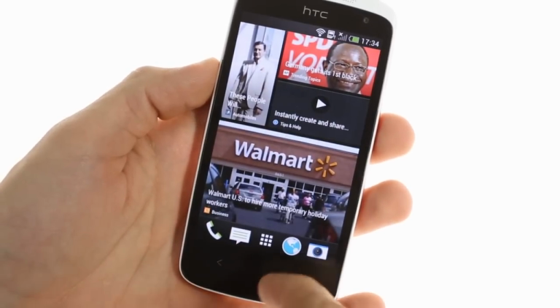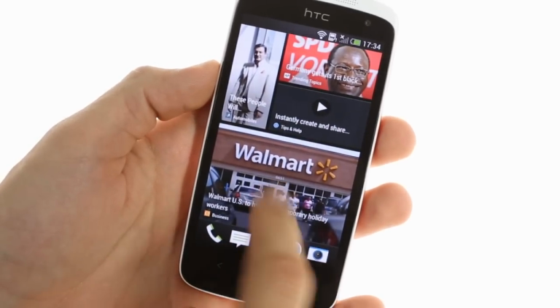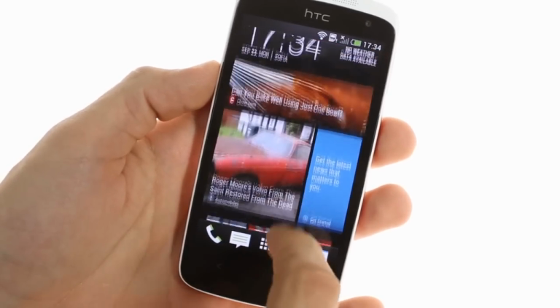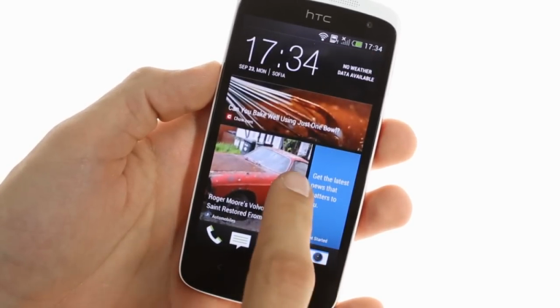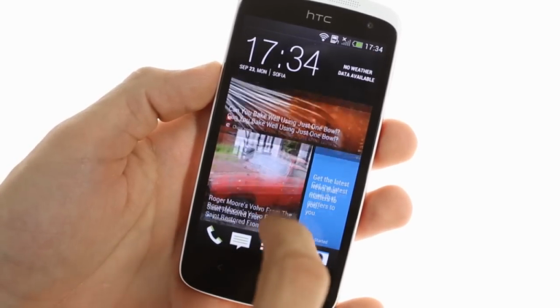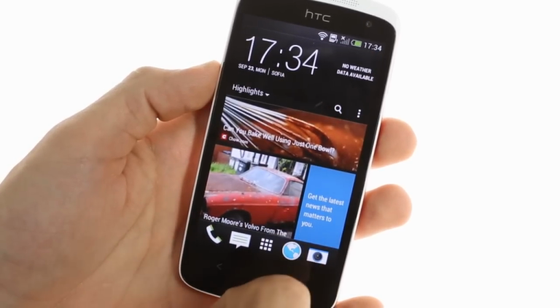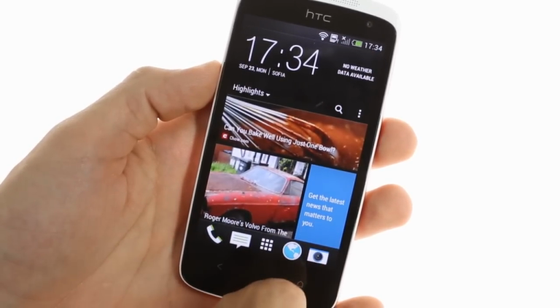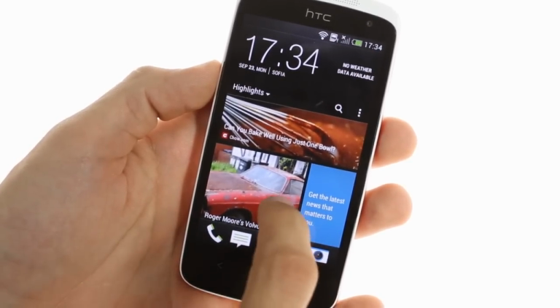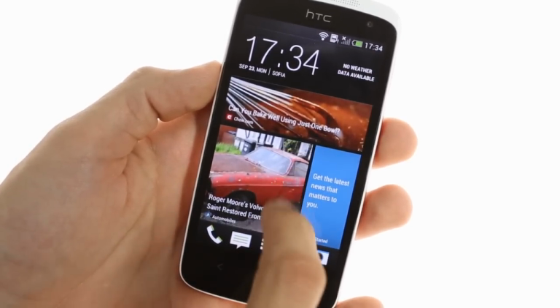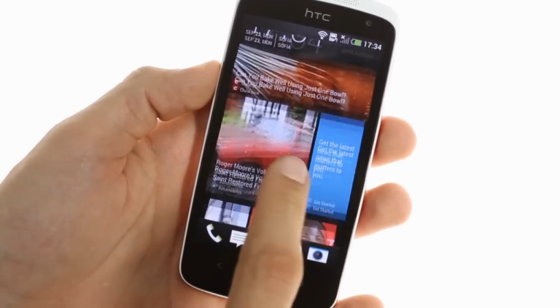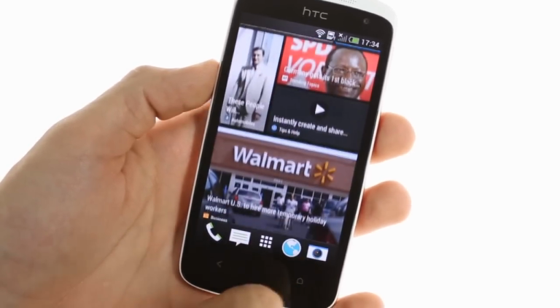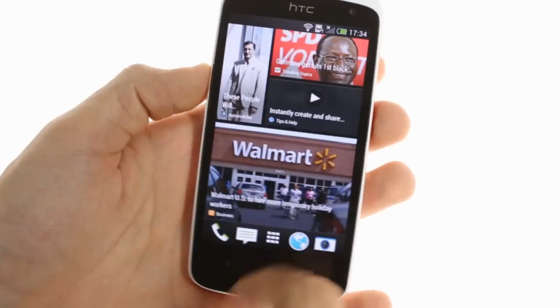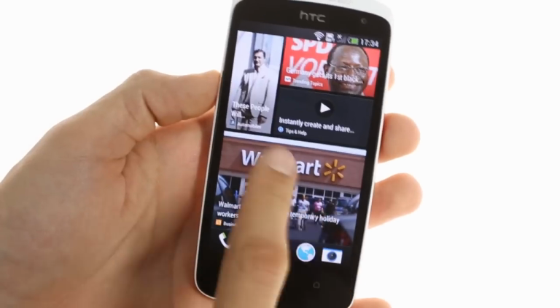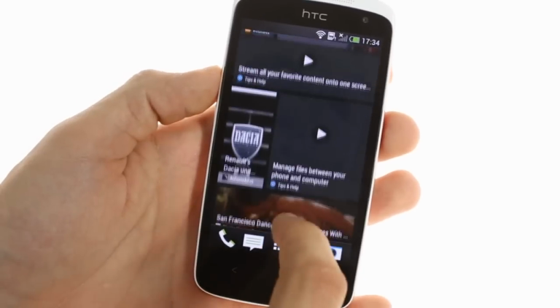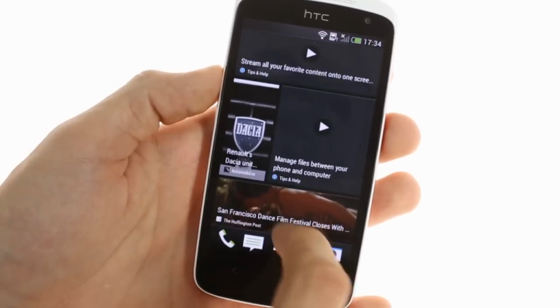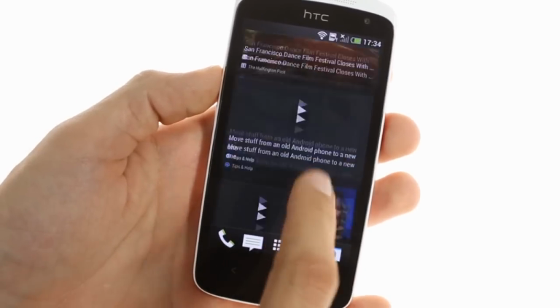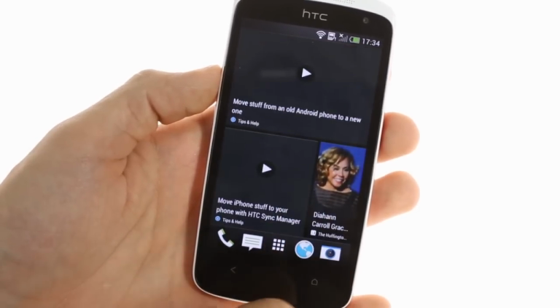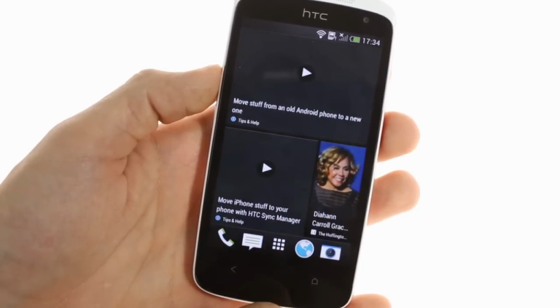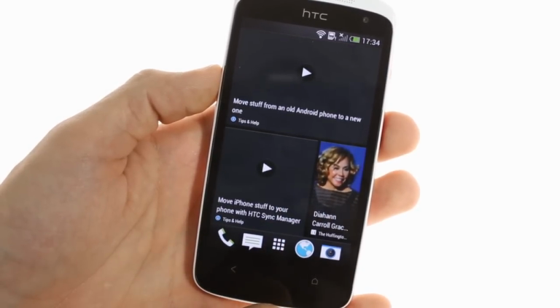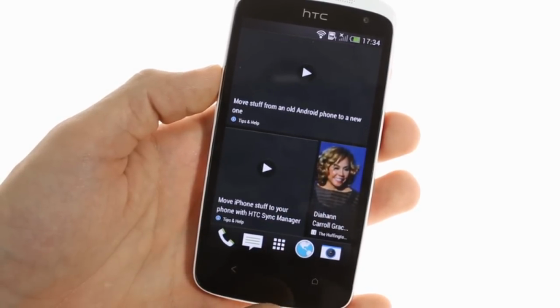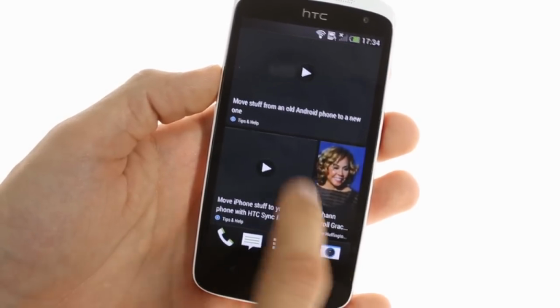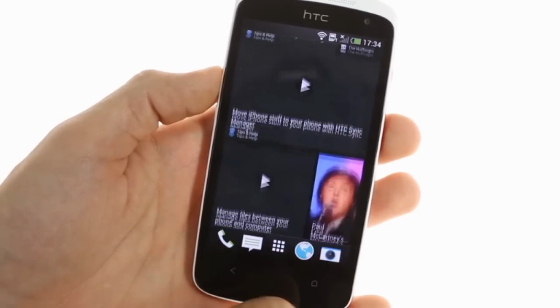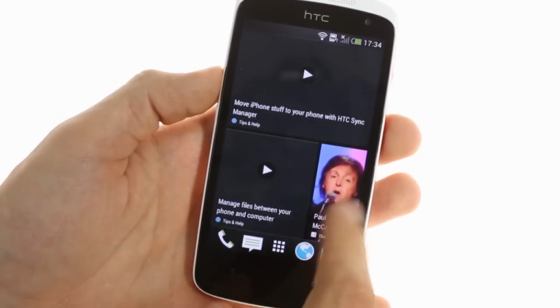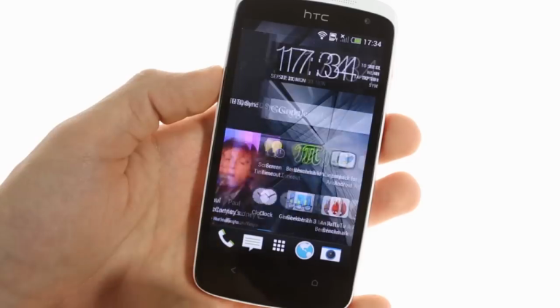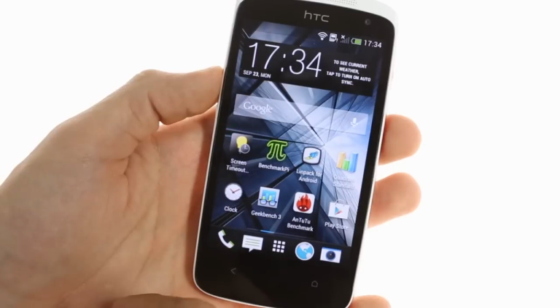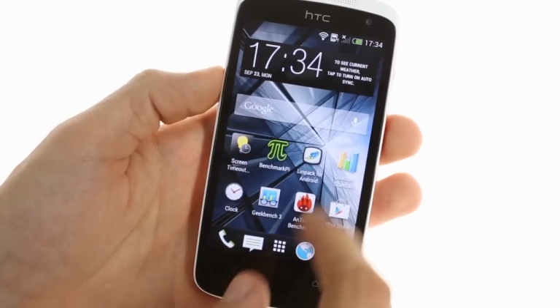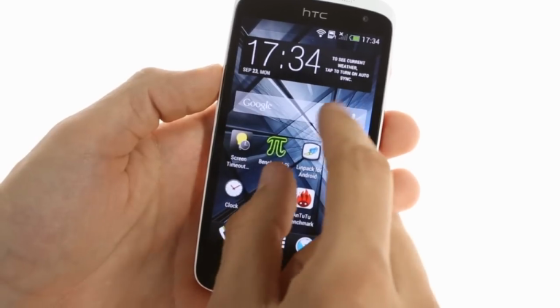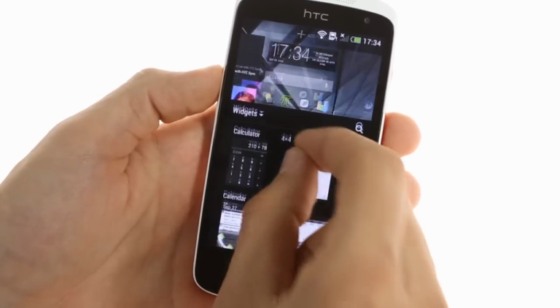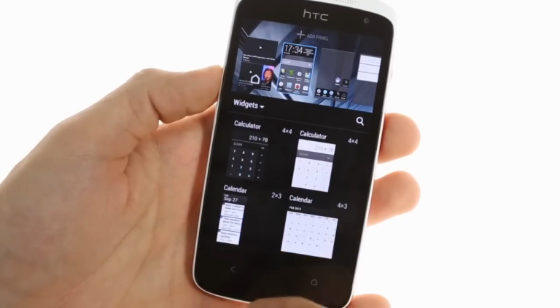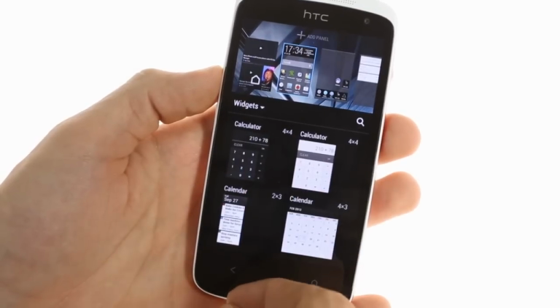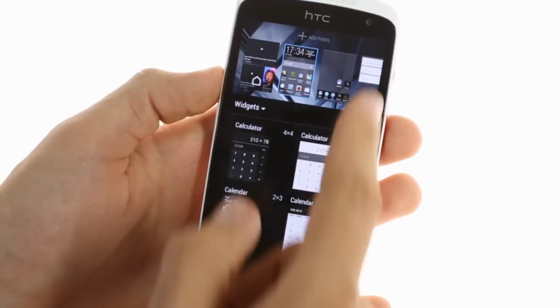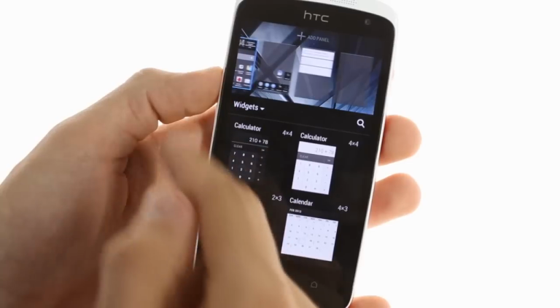Past the lock screen, you're greeted with a Flipboard-like BlinkFeed. It combines your social updates with news from preset sources into one straightforward informational punch. BlinkFeed is the first pane by default, but can be moved or even disabled.